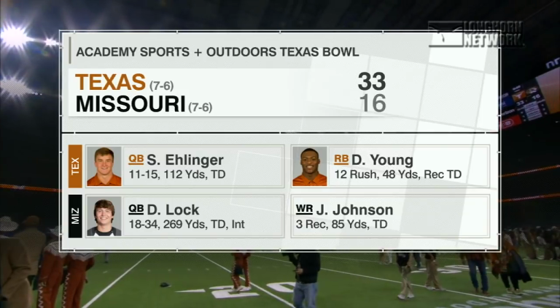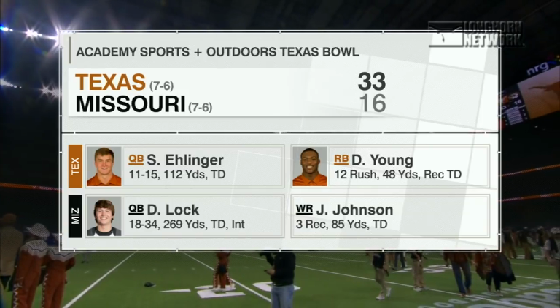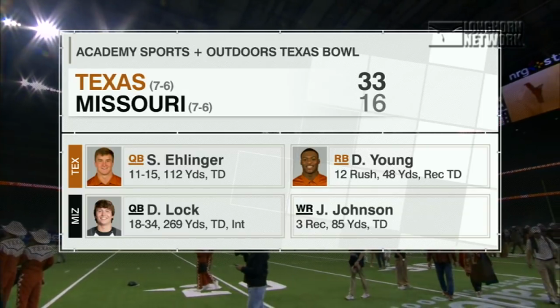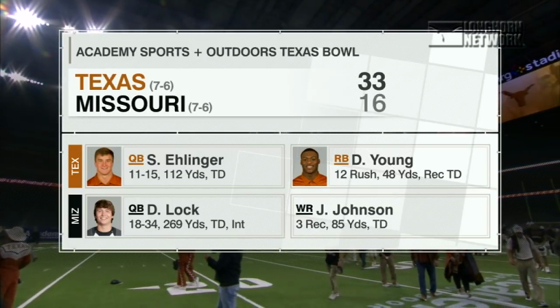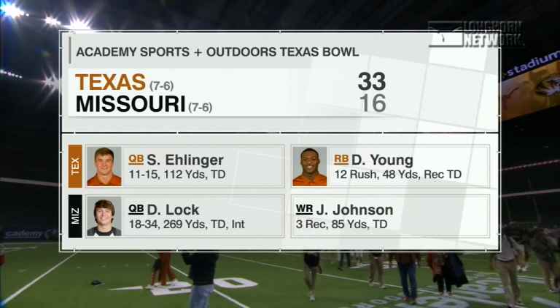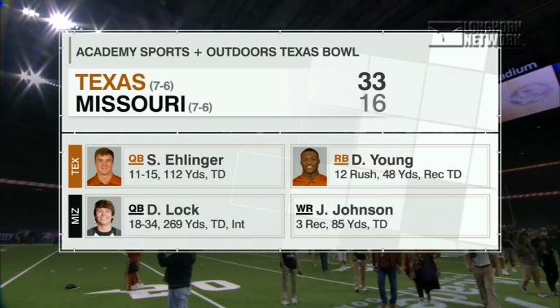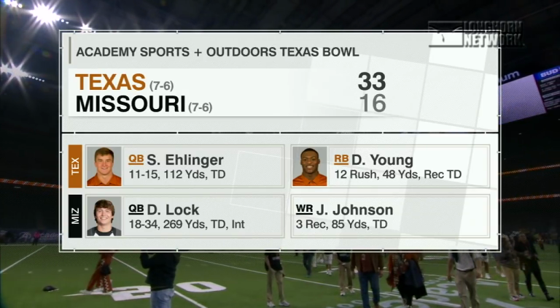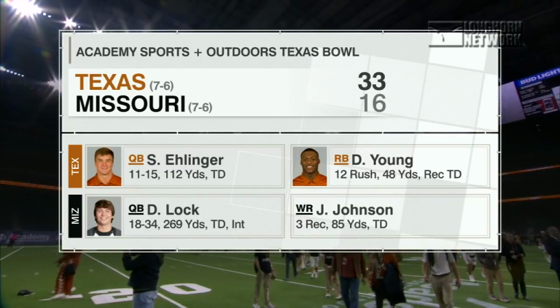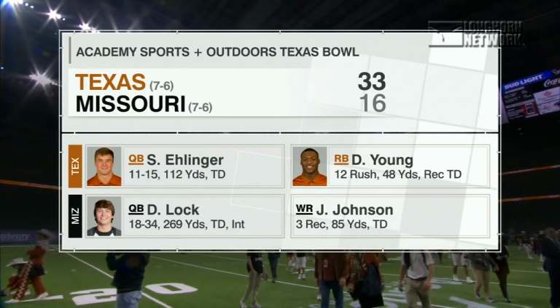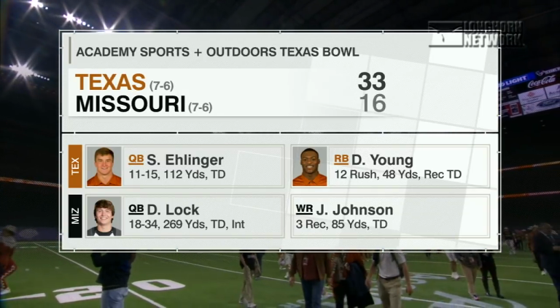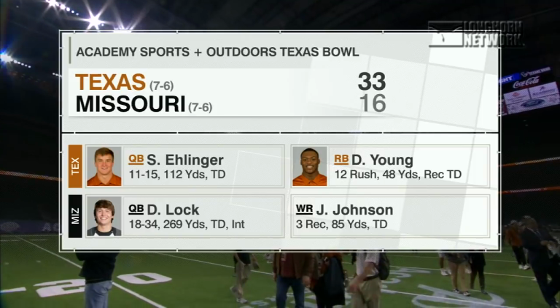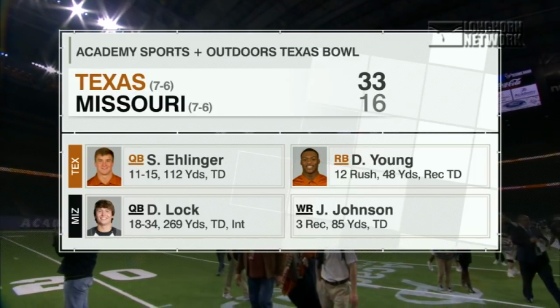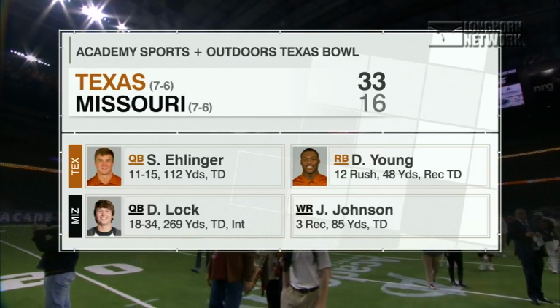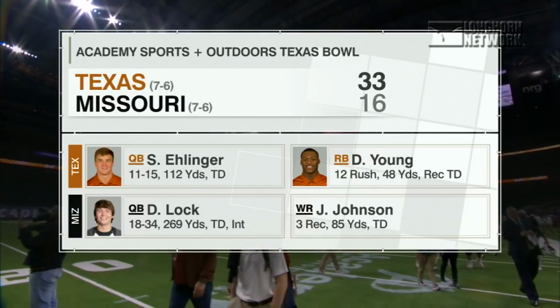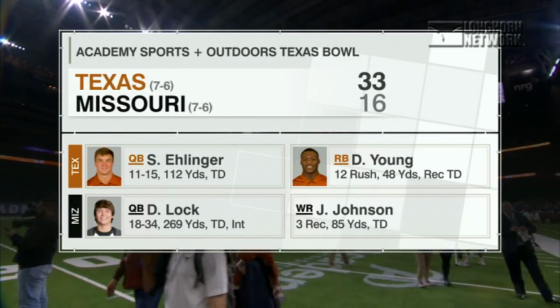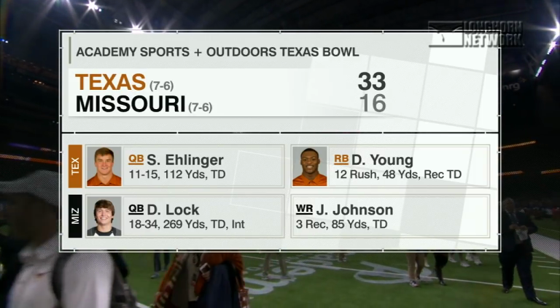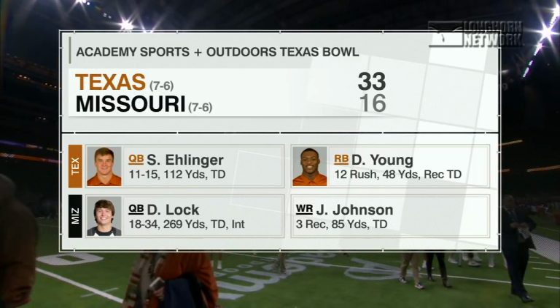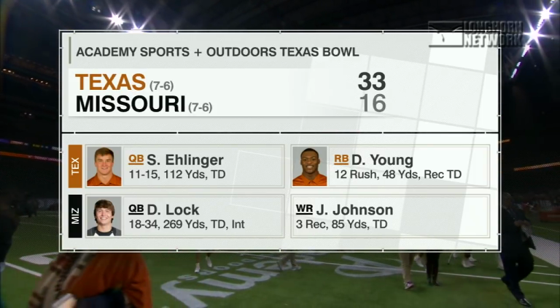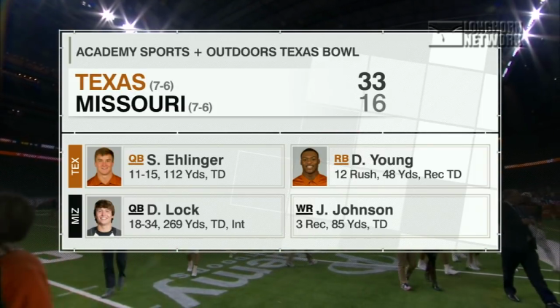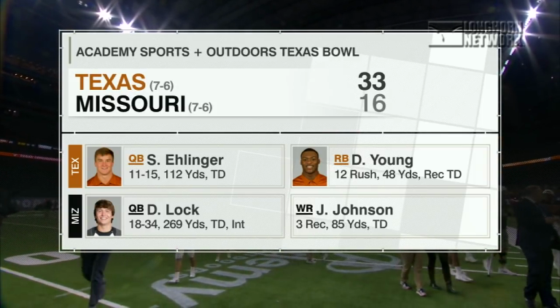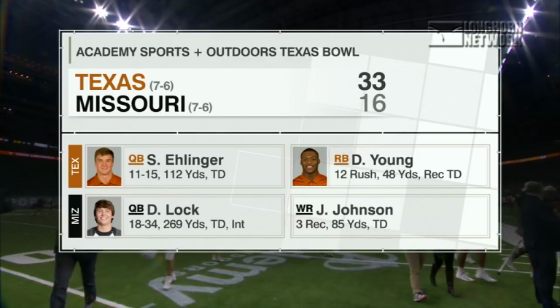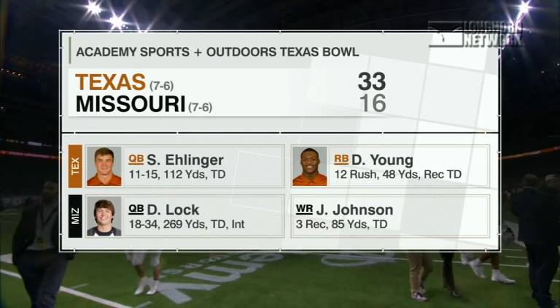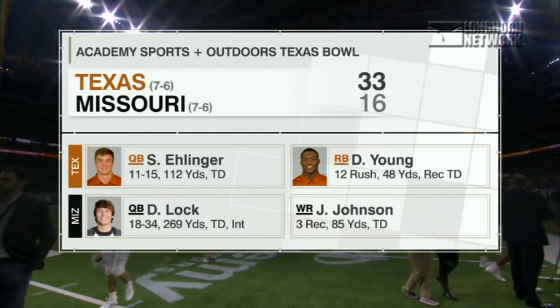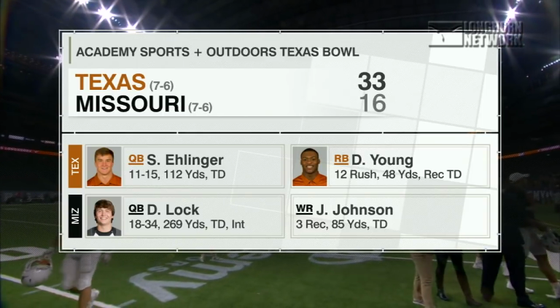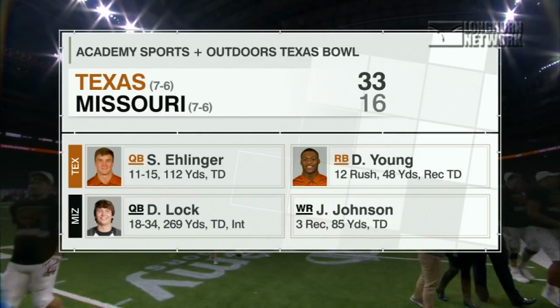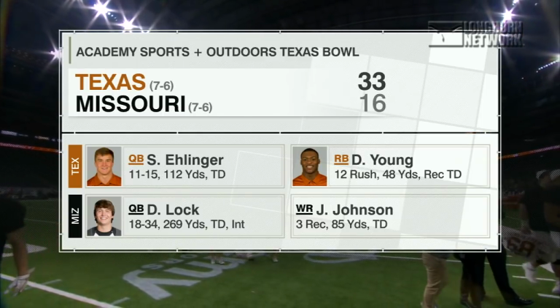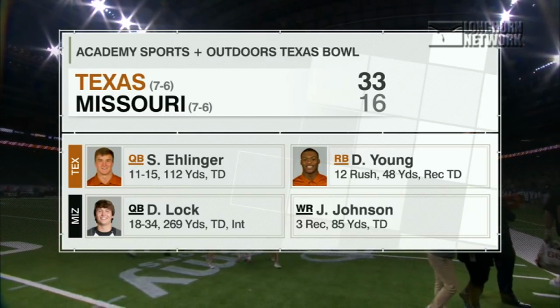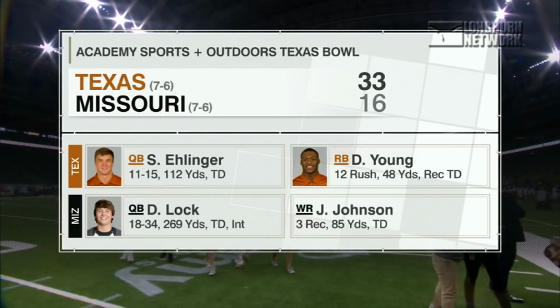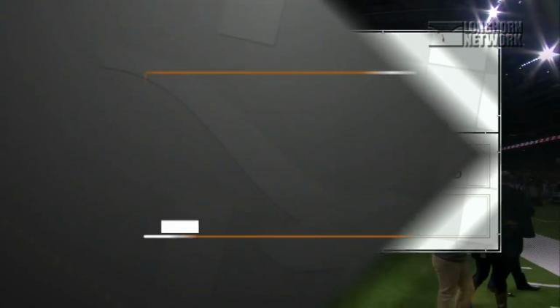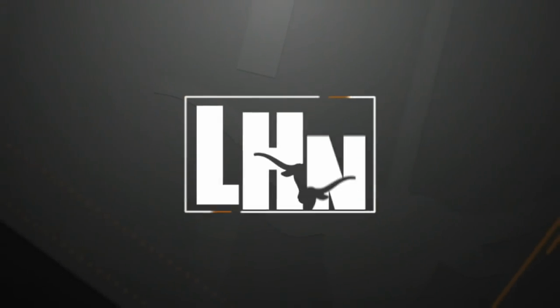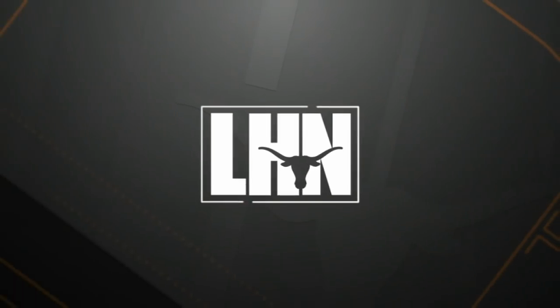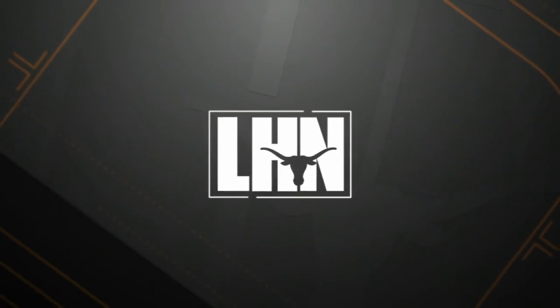33-16, Texas wins the Texas Bowl. Daniel Young: 12 carries, 48 yards on the ground, also had a receiving touchdown — 112 total yards for Daniel Young.